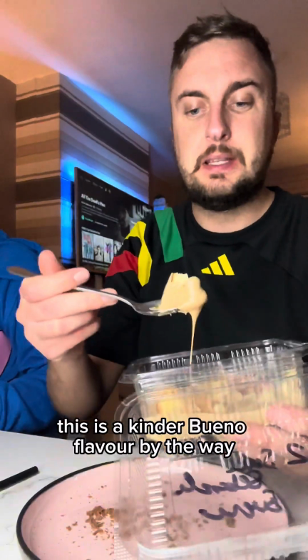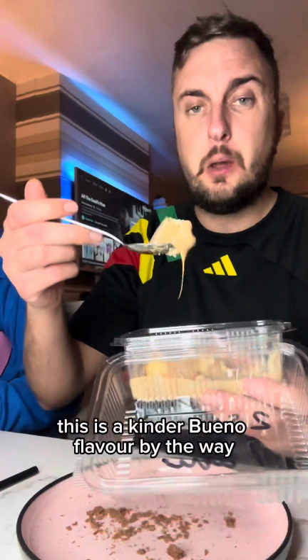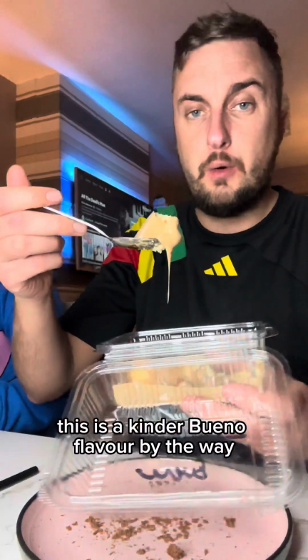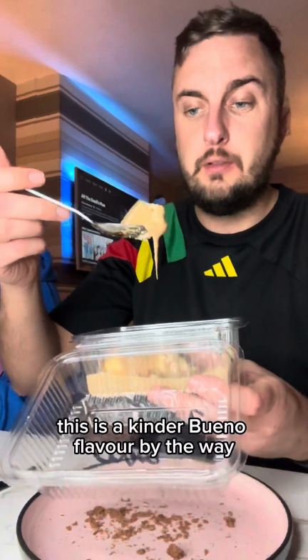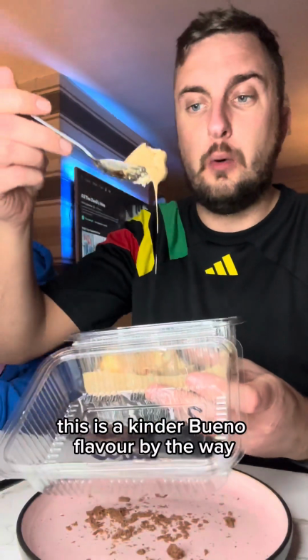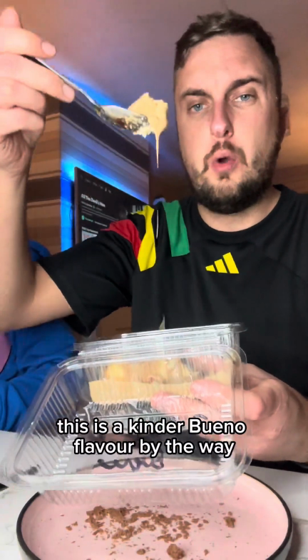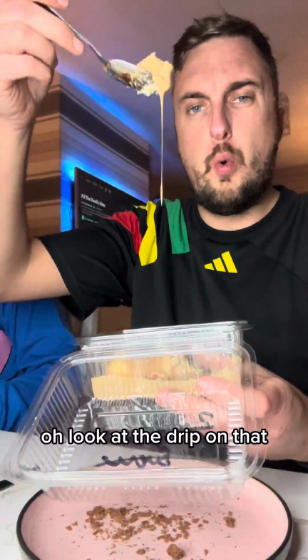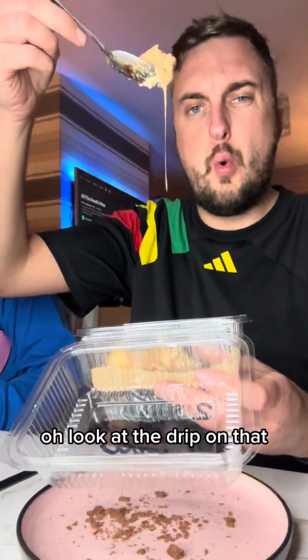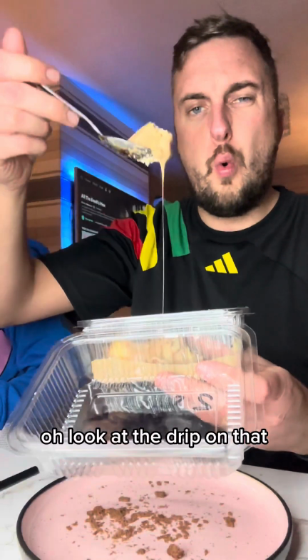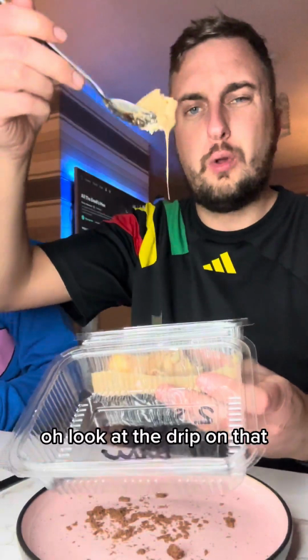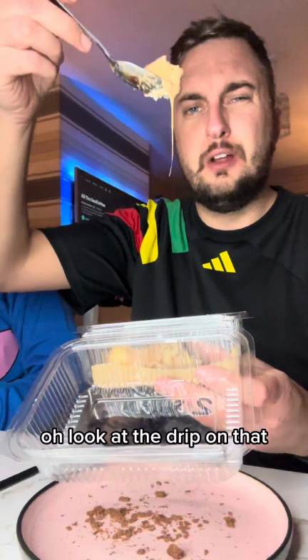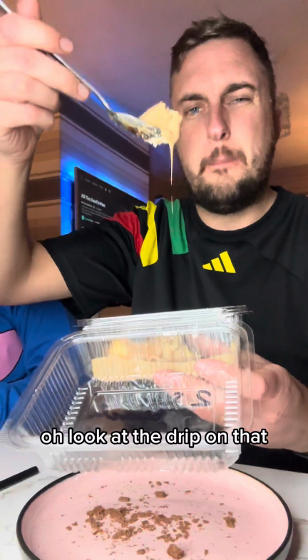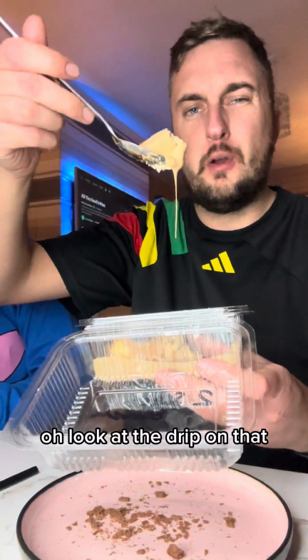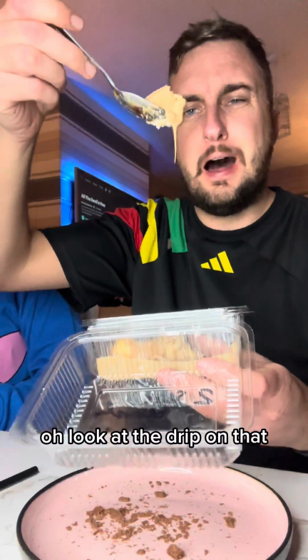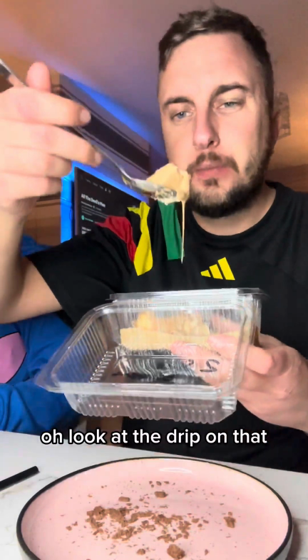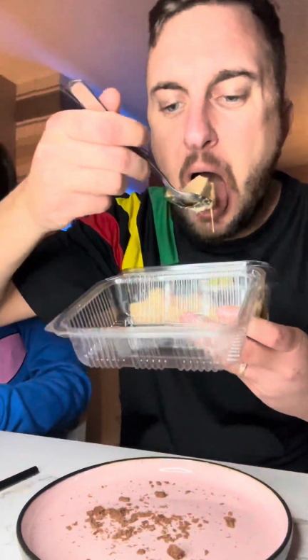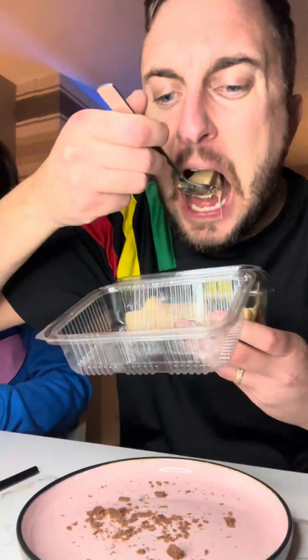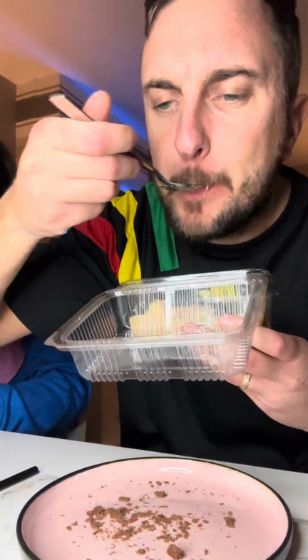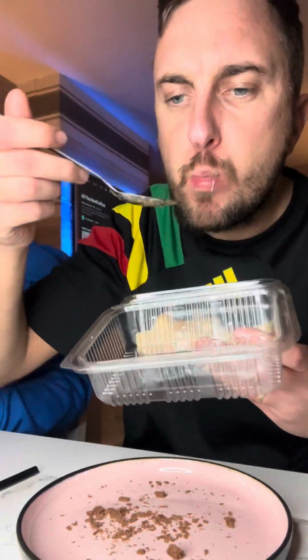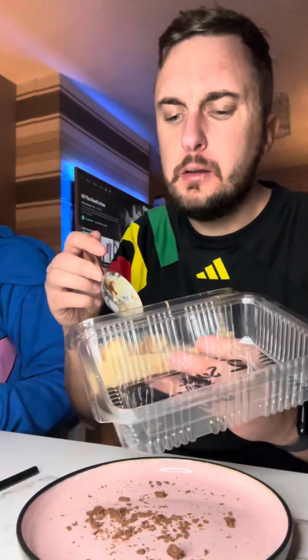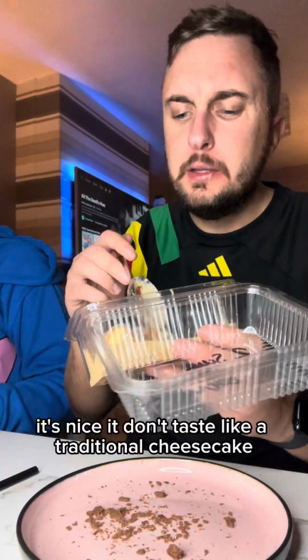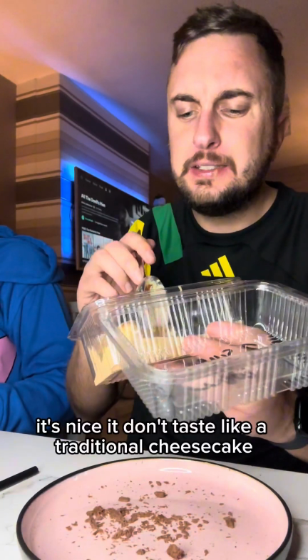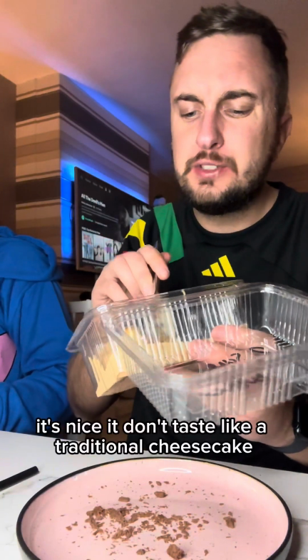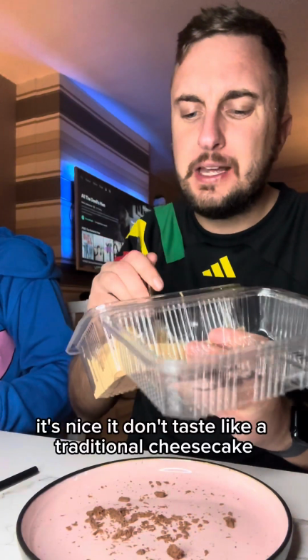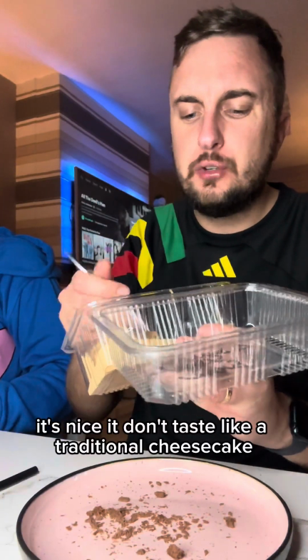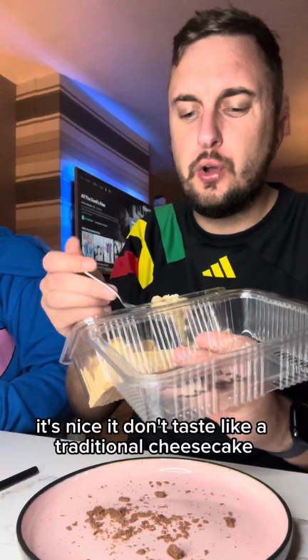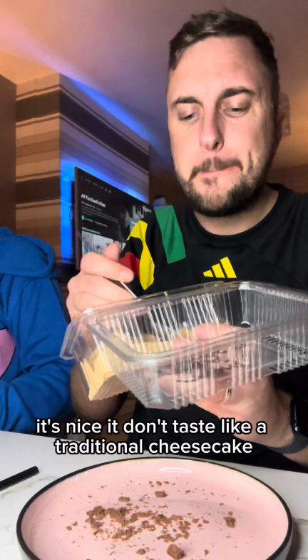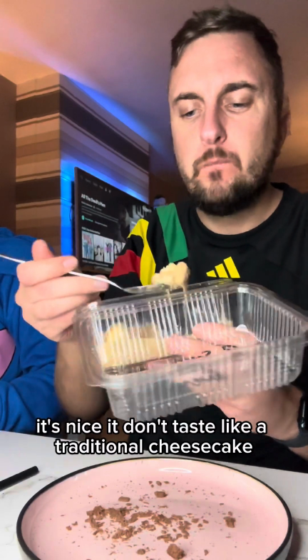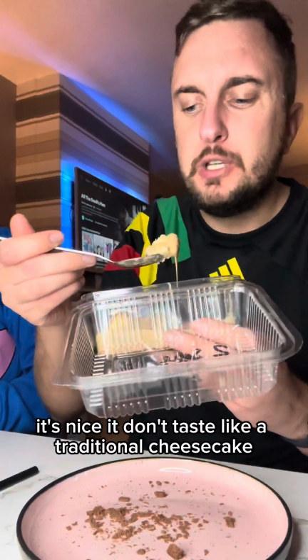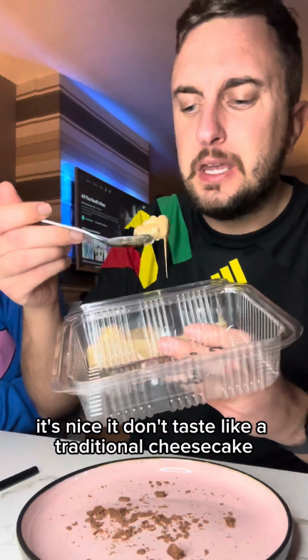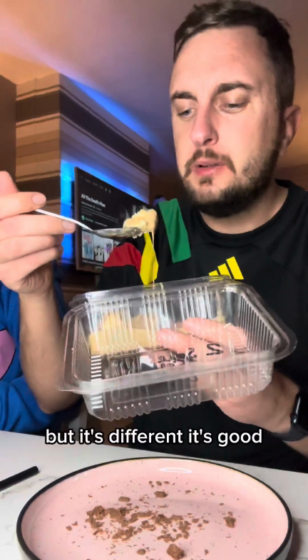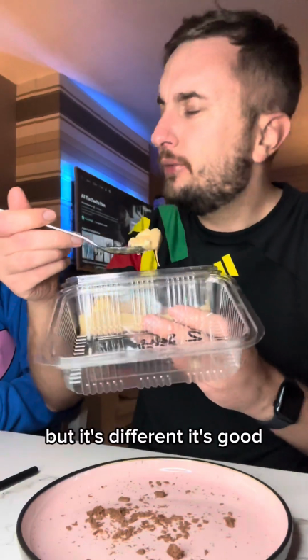This is a Kinder Bueno flavour. Look at the drip! It's nice — it doesn't taste like your traditional cheesecake but it's different.